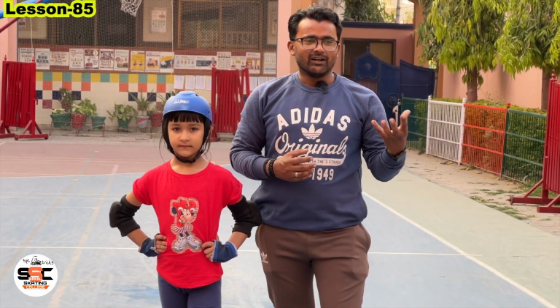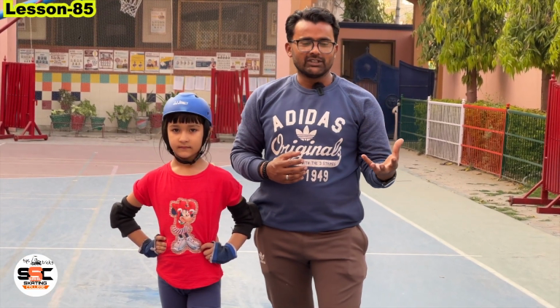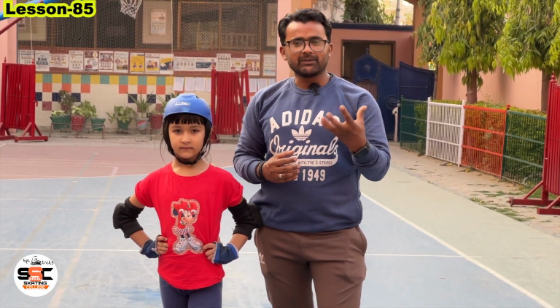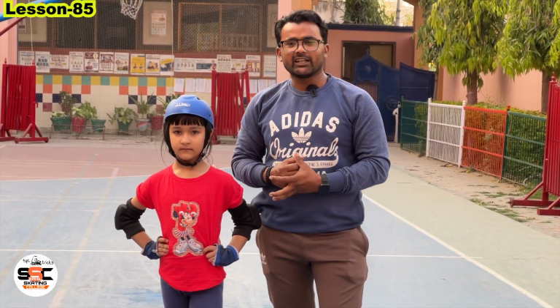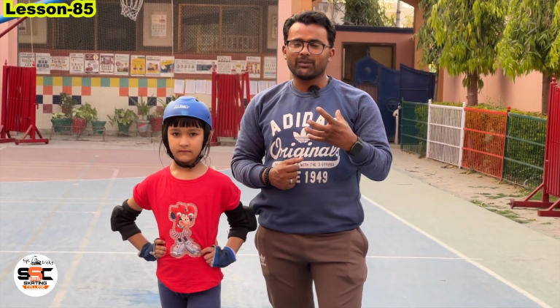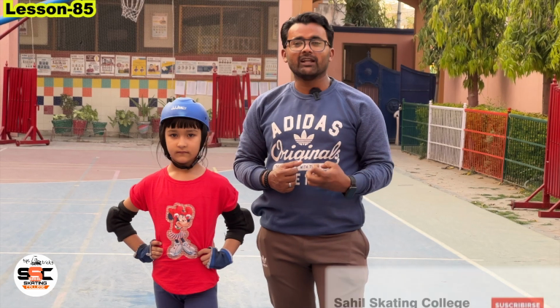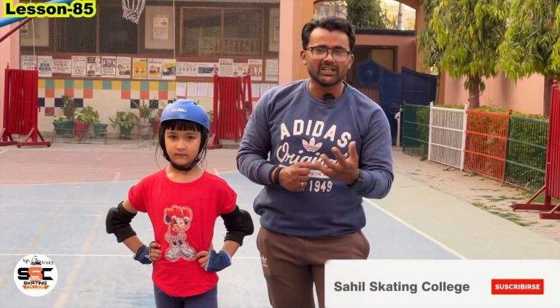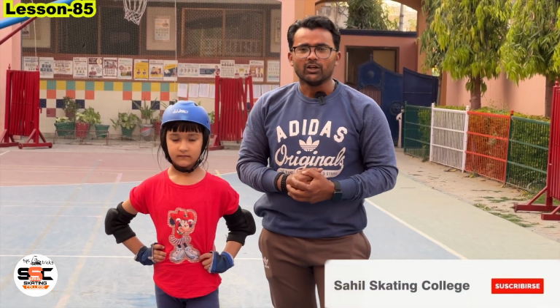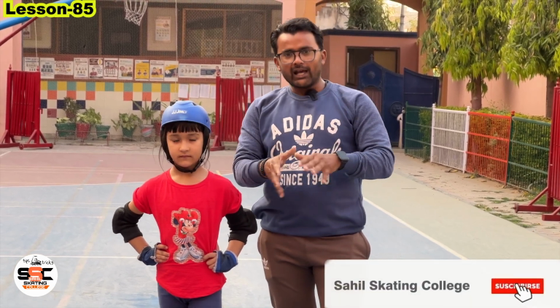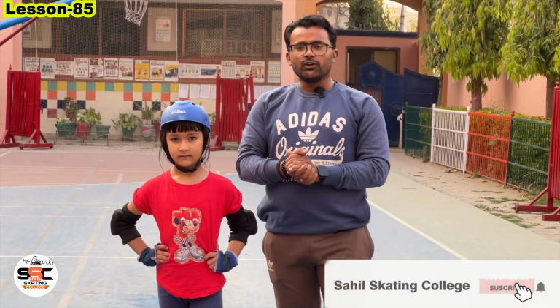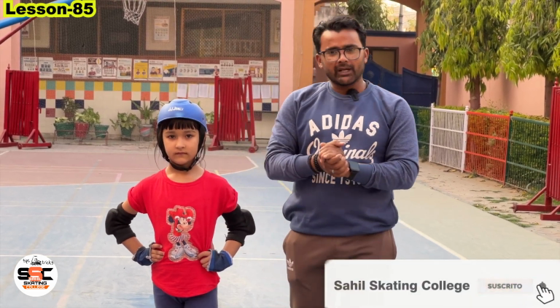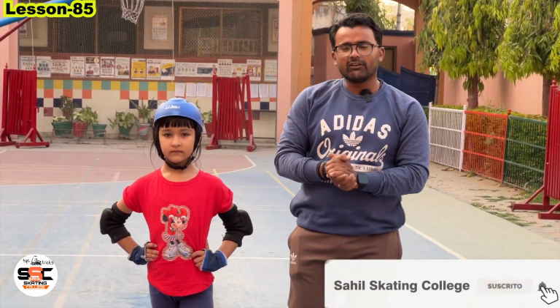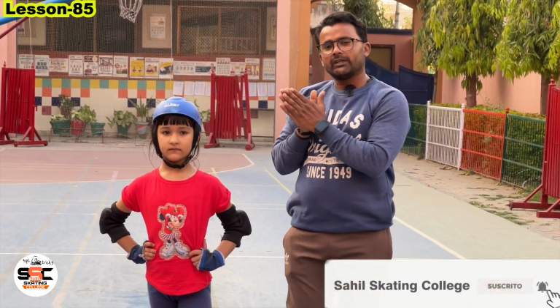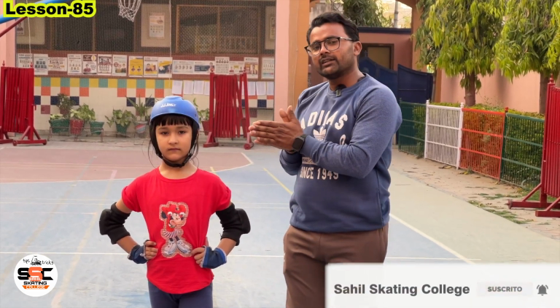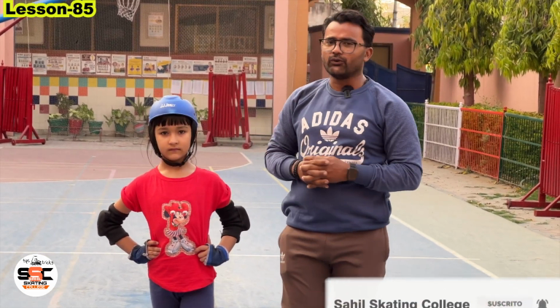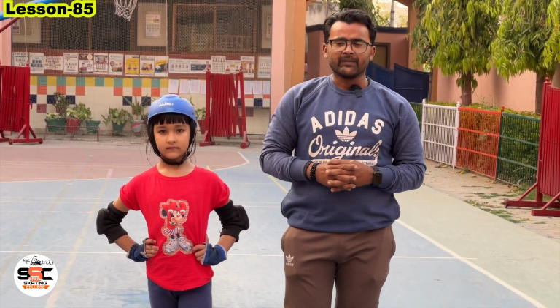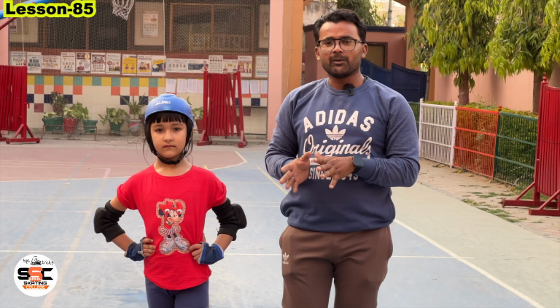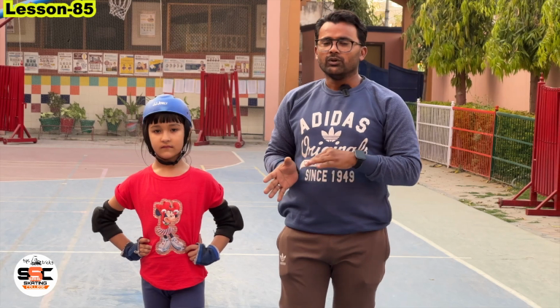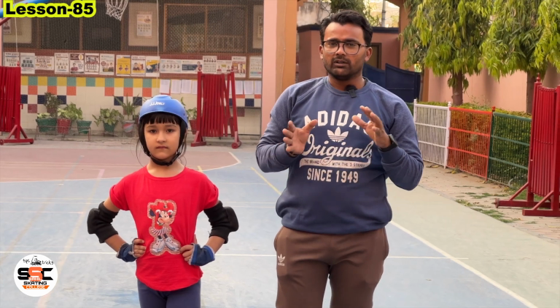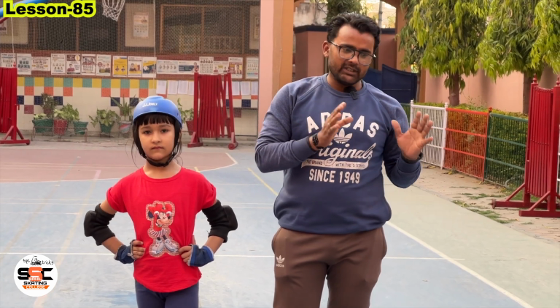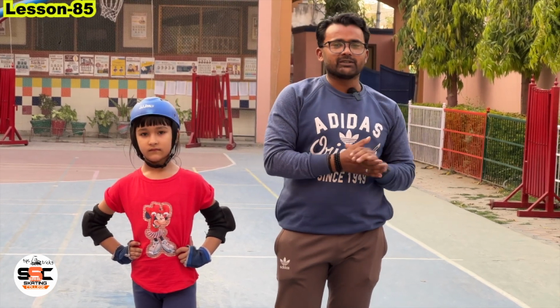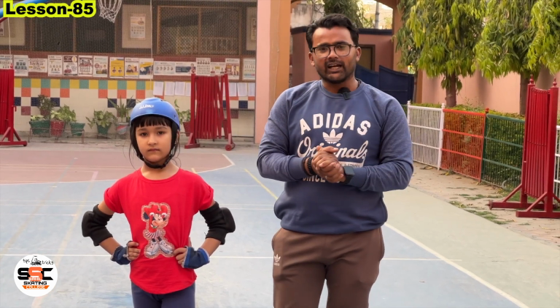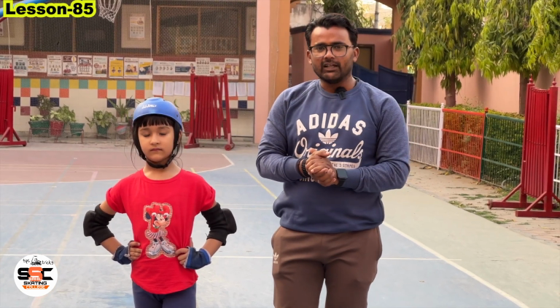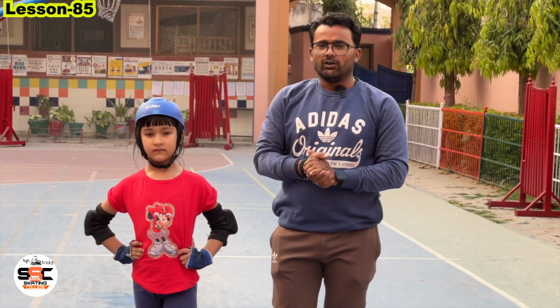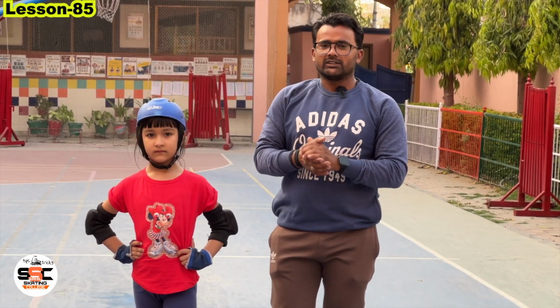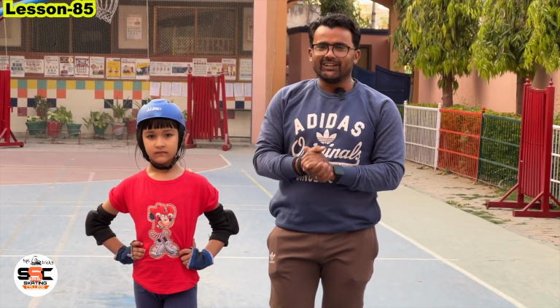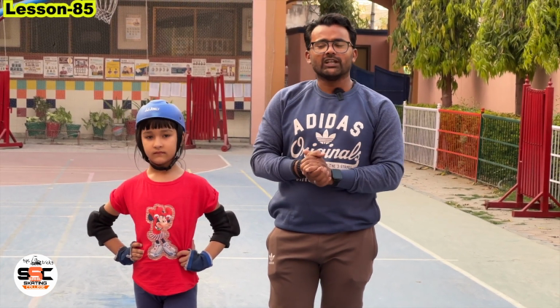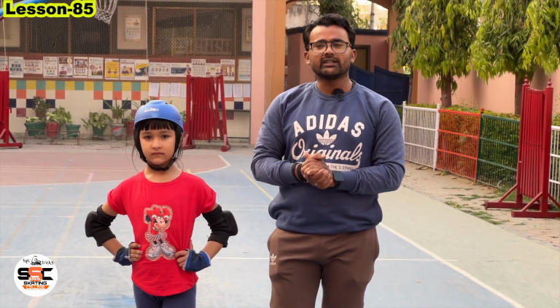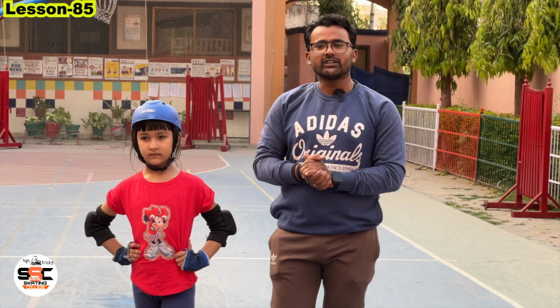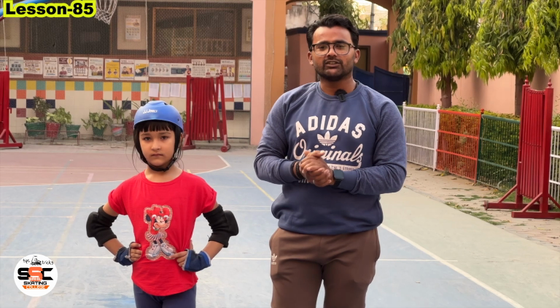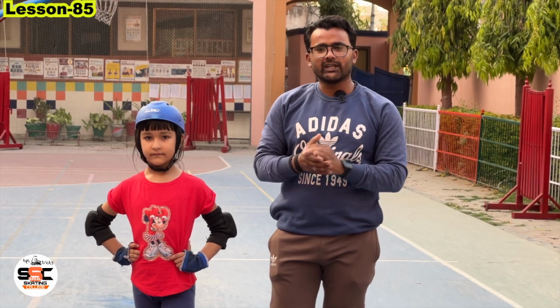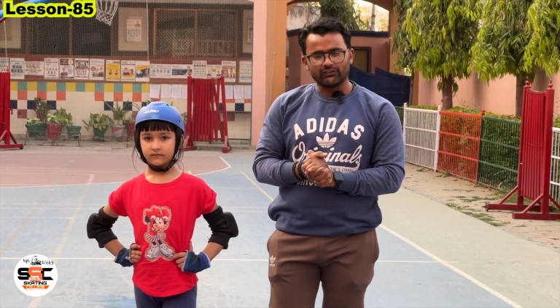Where you are skating, you will be different. In this video we are going to show you these steps. So let's start this video without wasting any time.